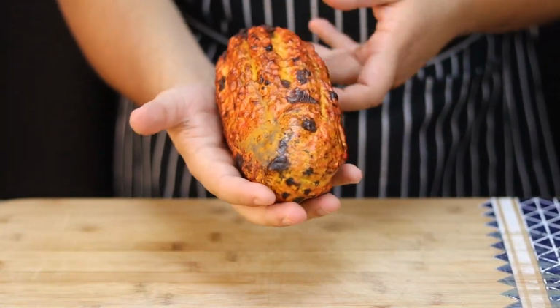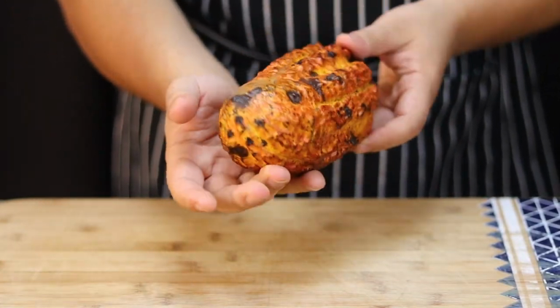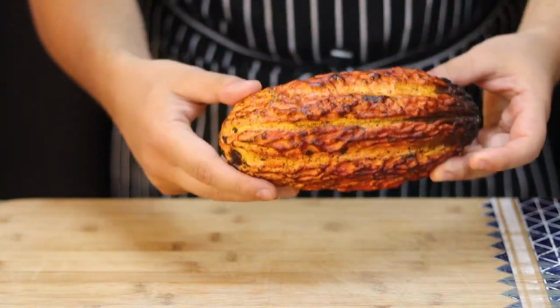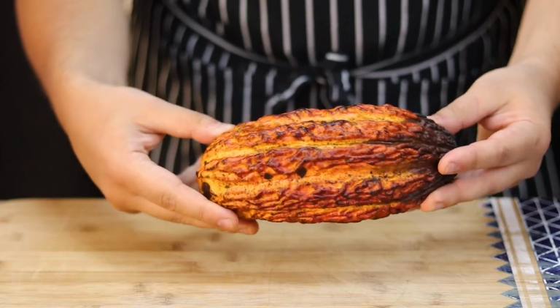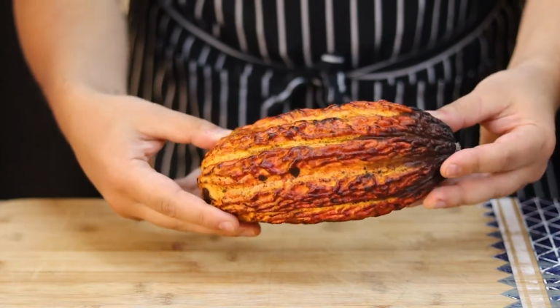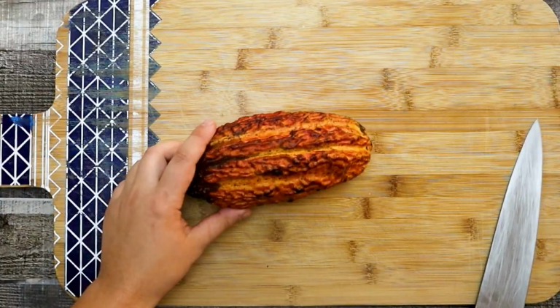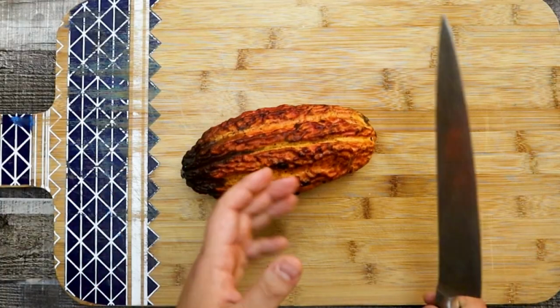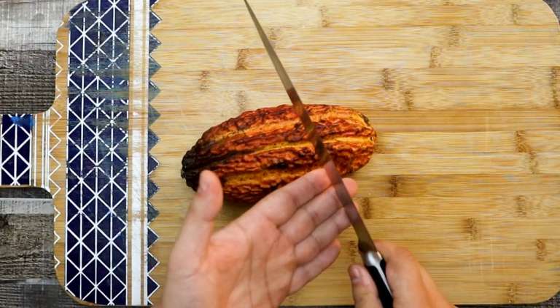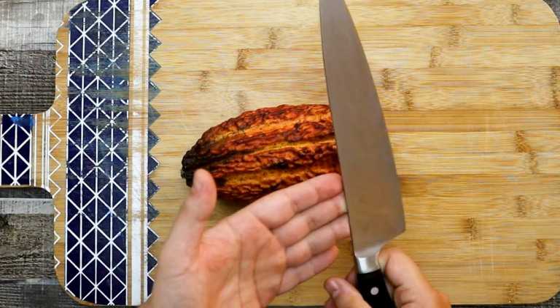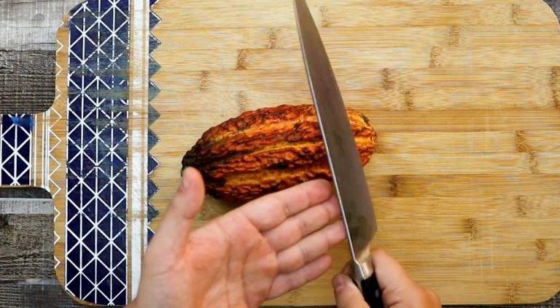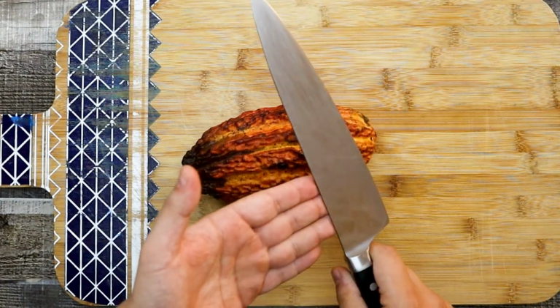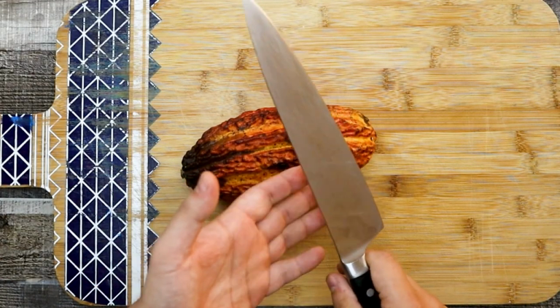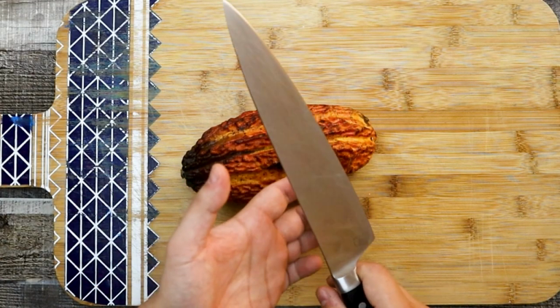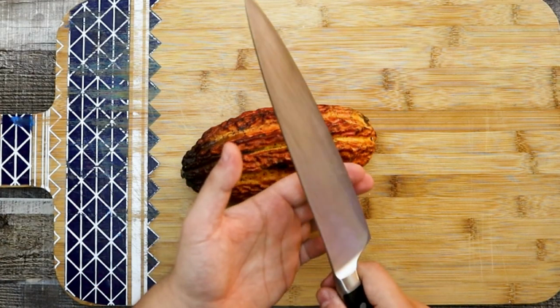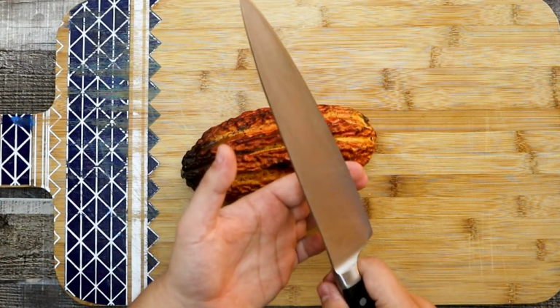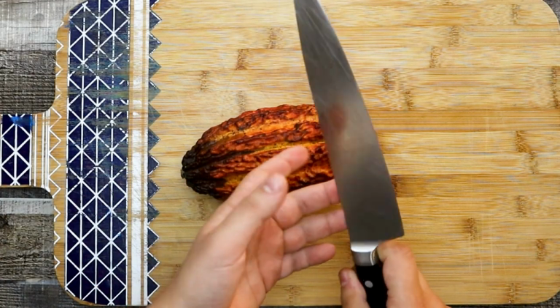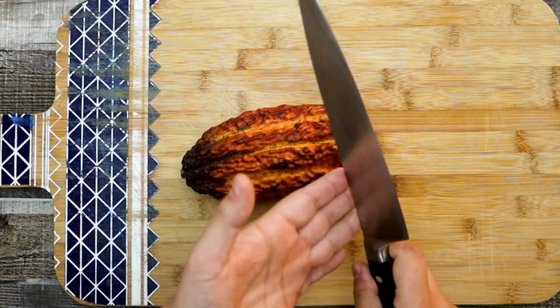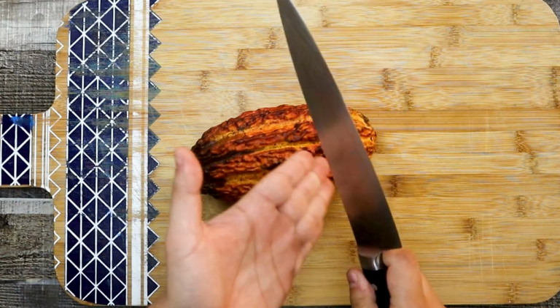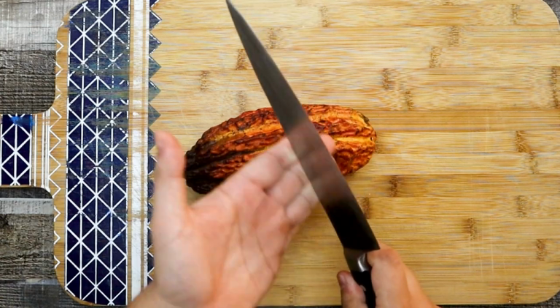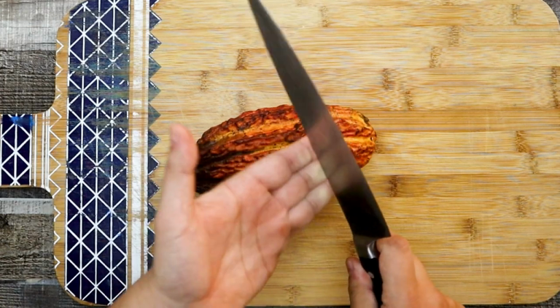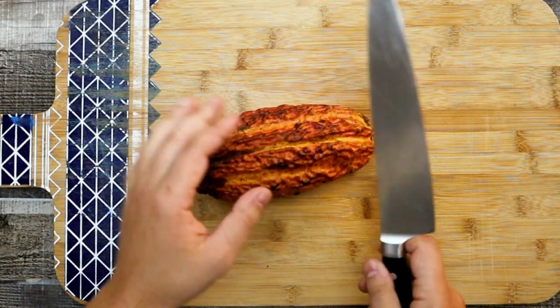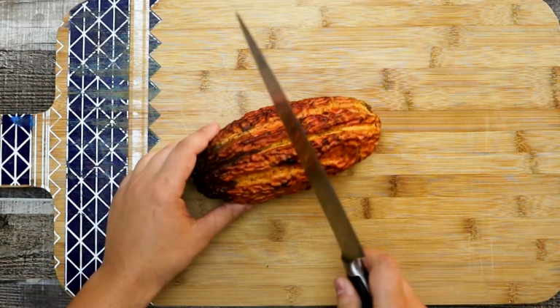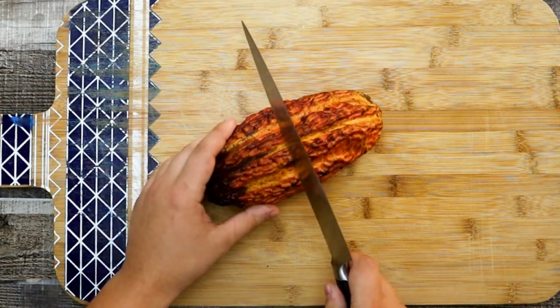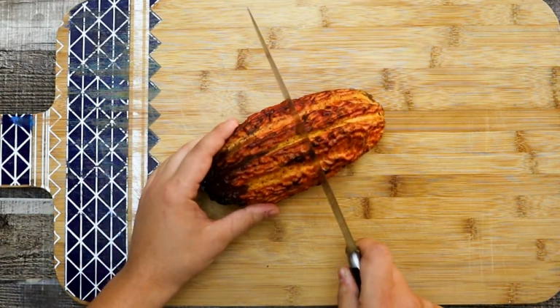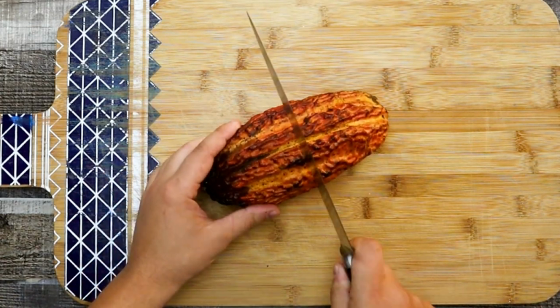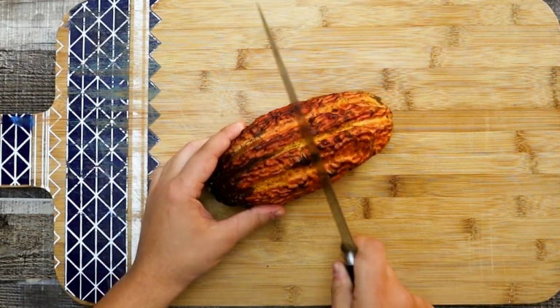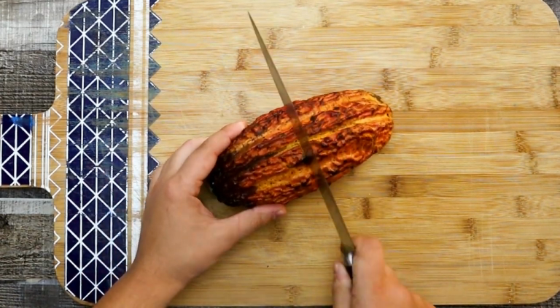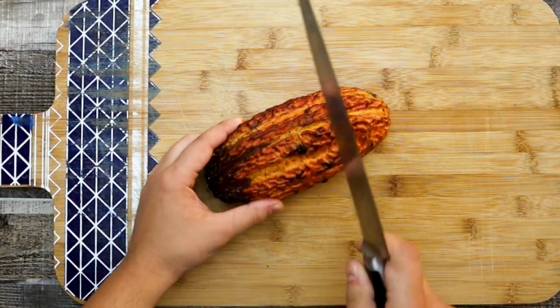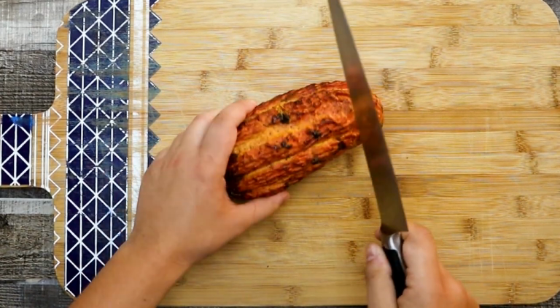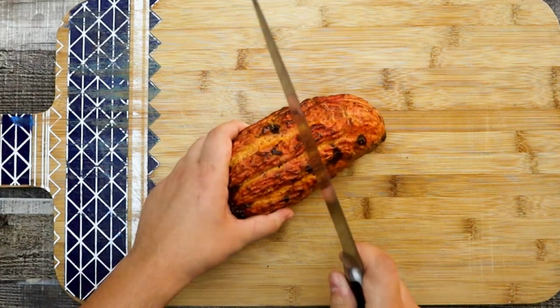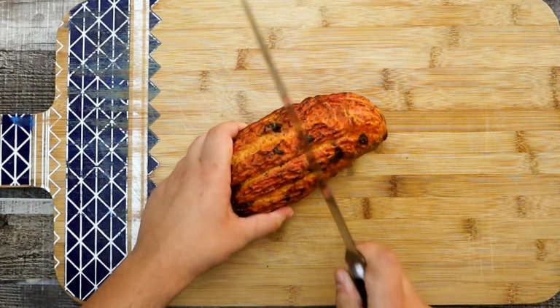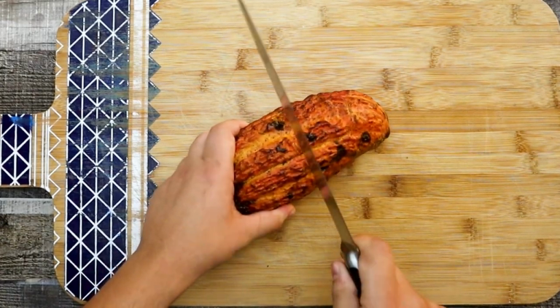First, let's open the cacao pods. Take a knife and with the back of the knife hit the cacao pods in the middle. This type of chocolate you won't get in any grocery stores — it's absolutely unique and you have to try to make it at least once in your life.